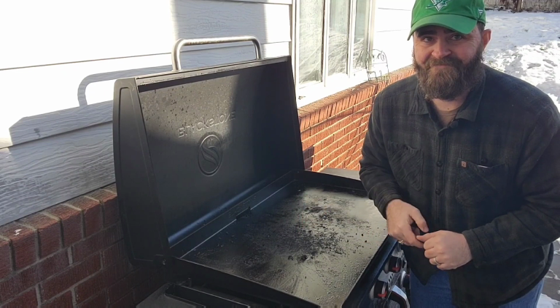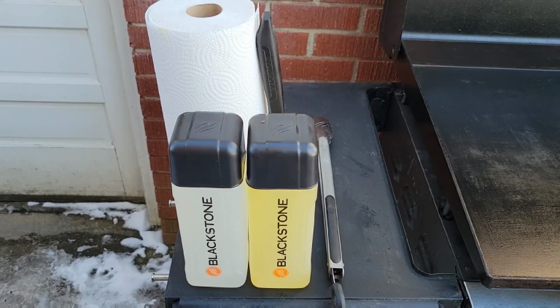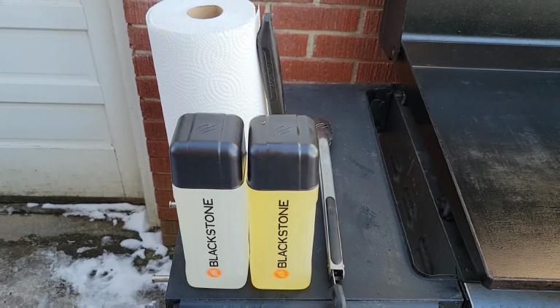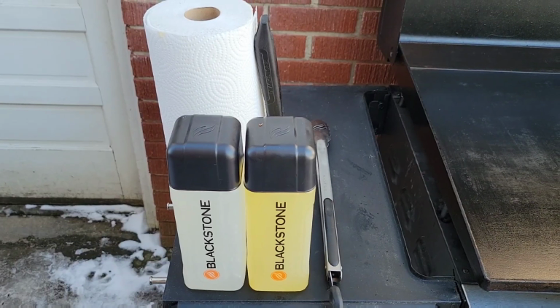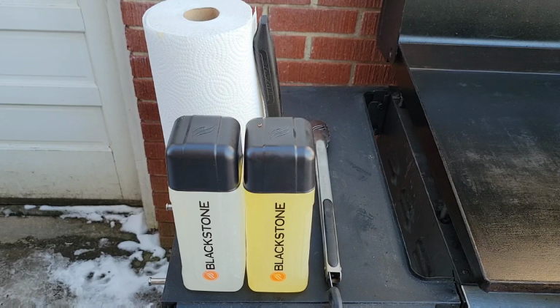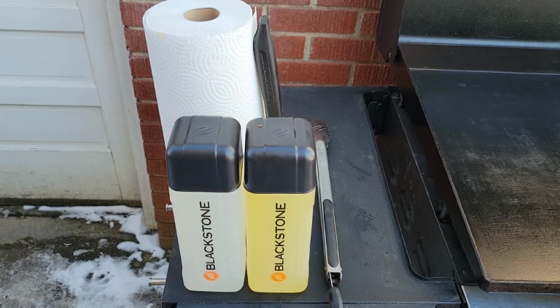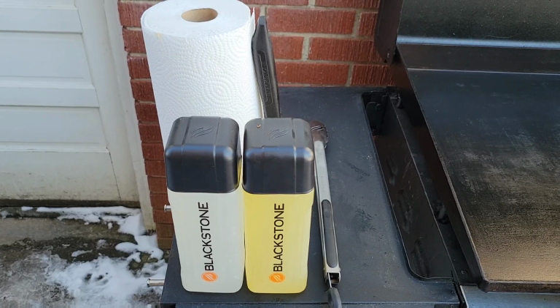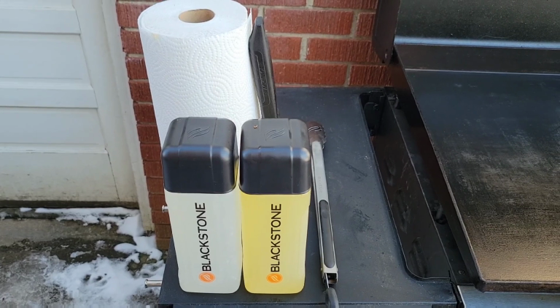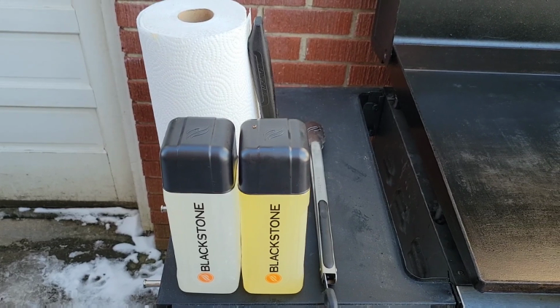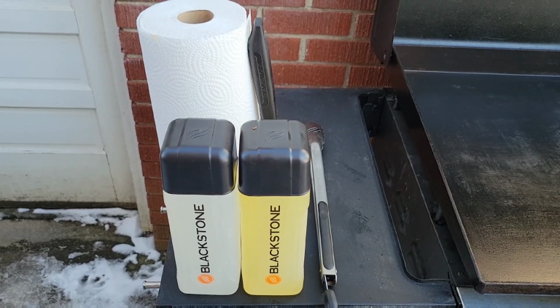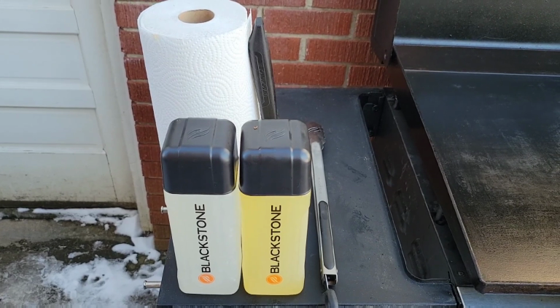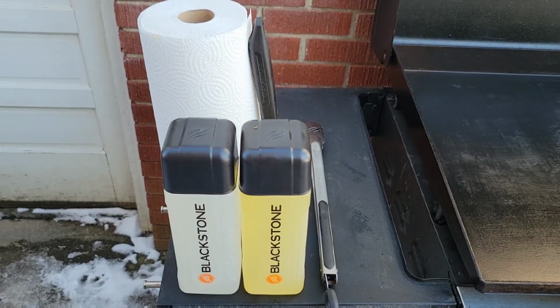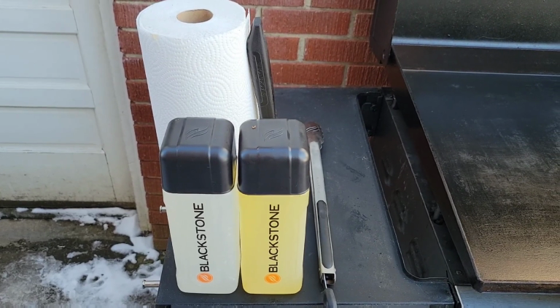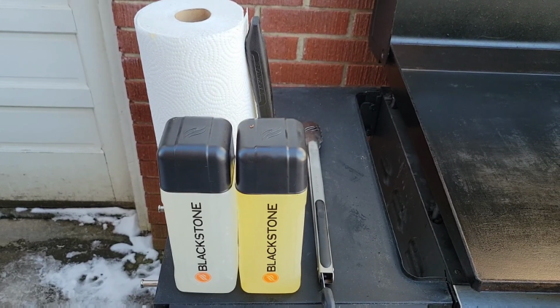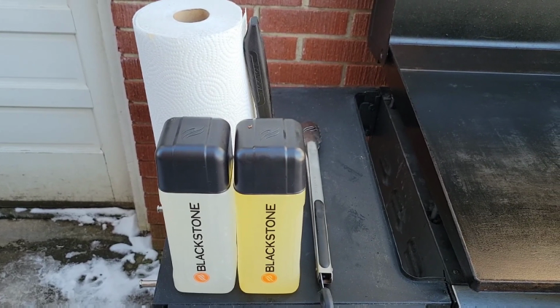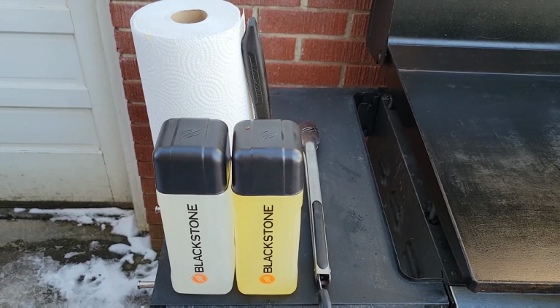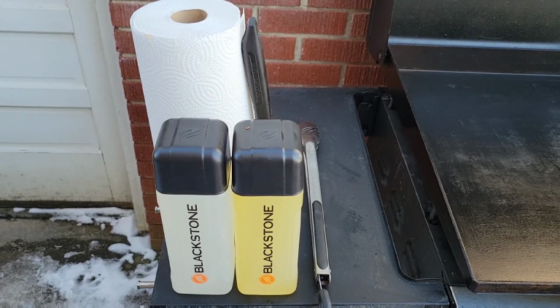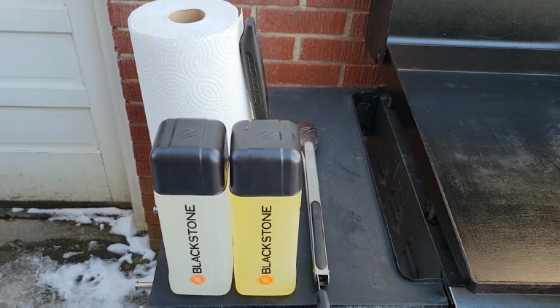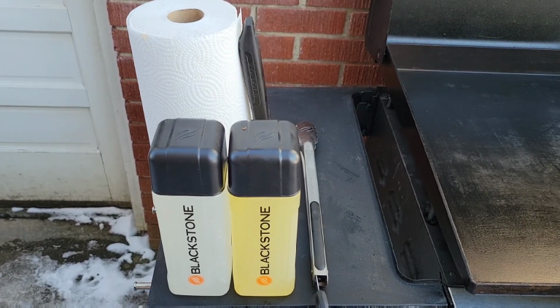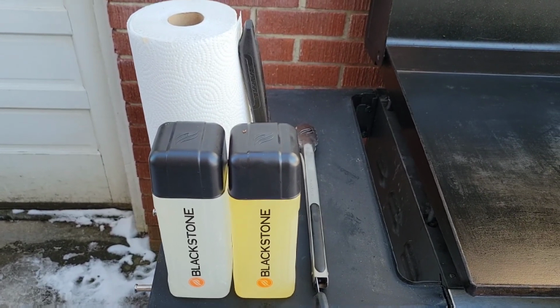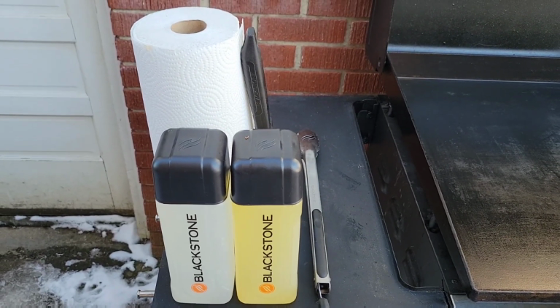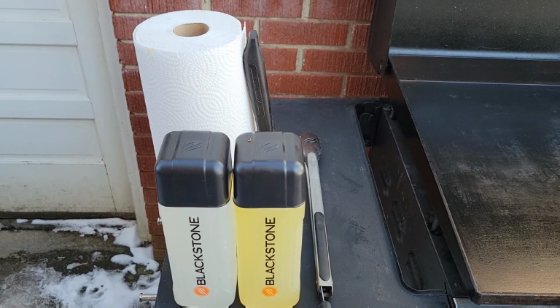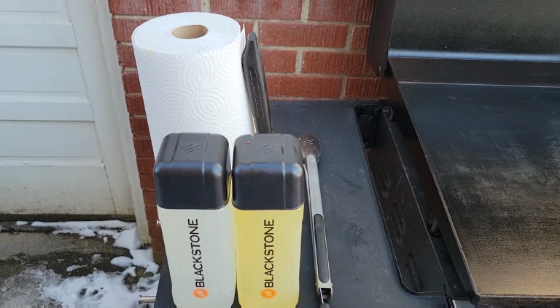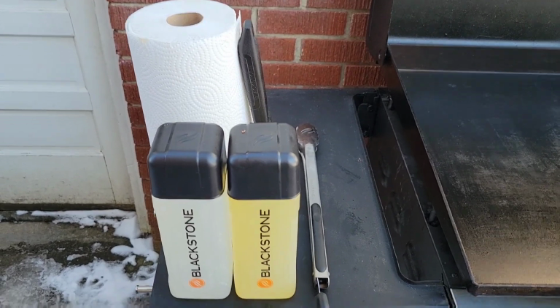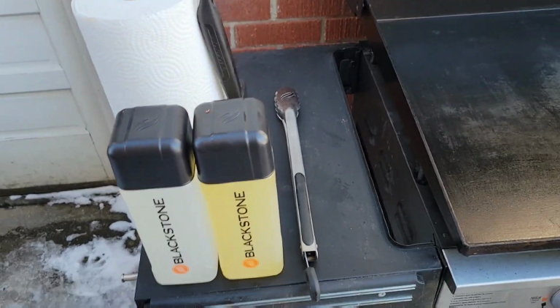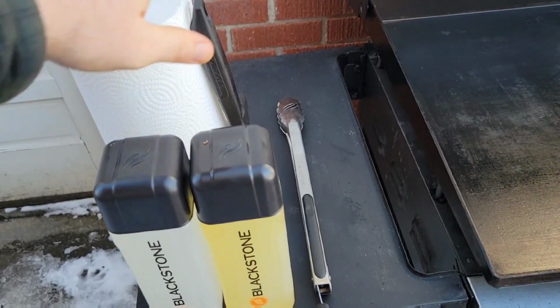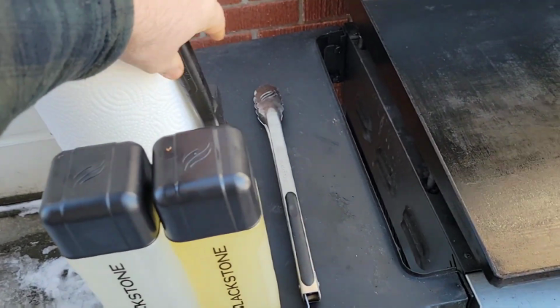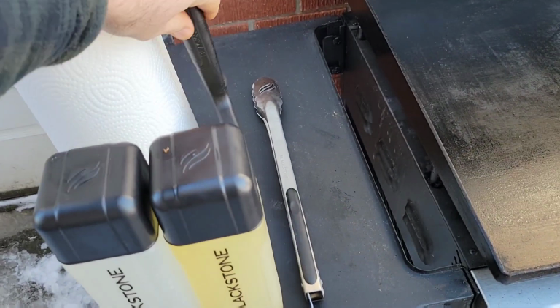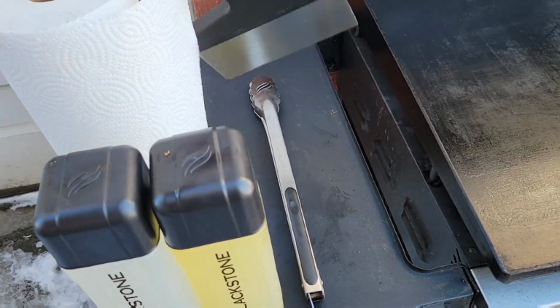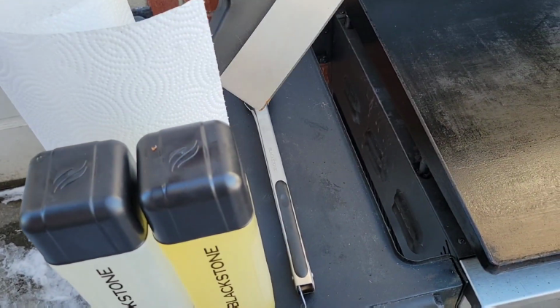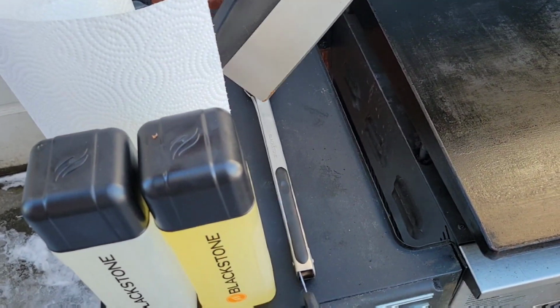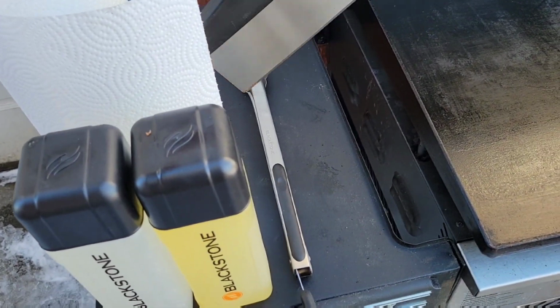All you need for this is a couple of squeeze bottles full of water and canola oil. You need a set of tongs, some paper towels, and your scraper.